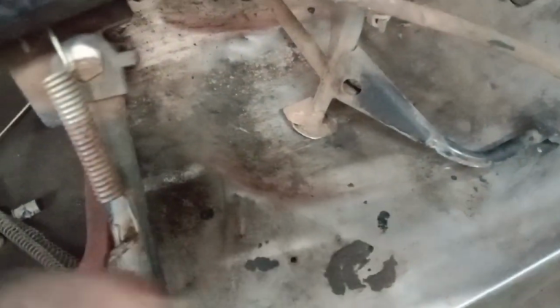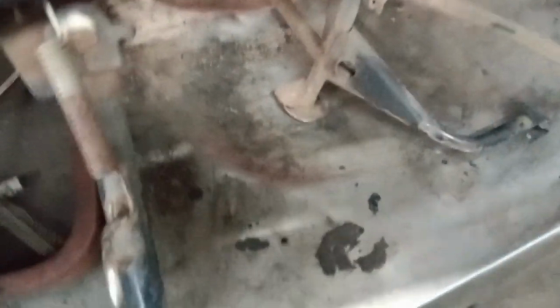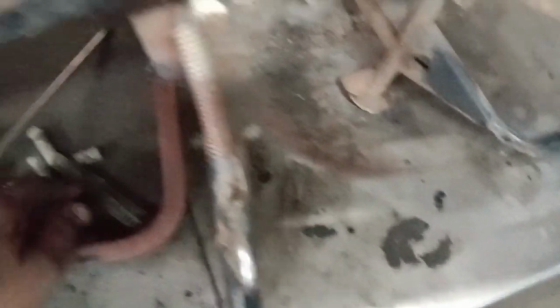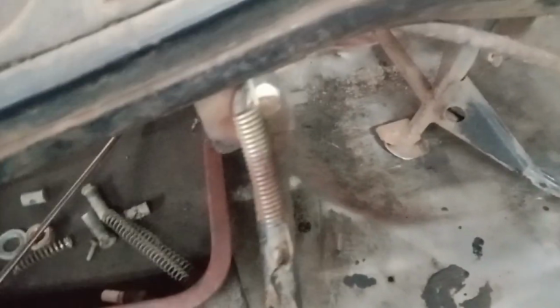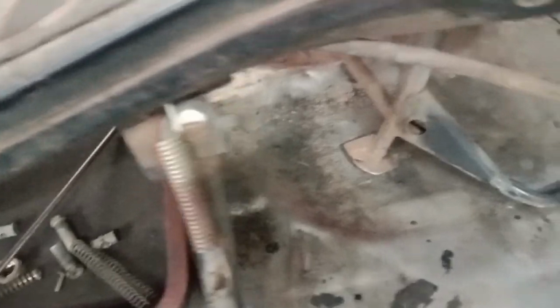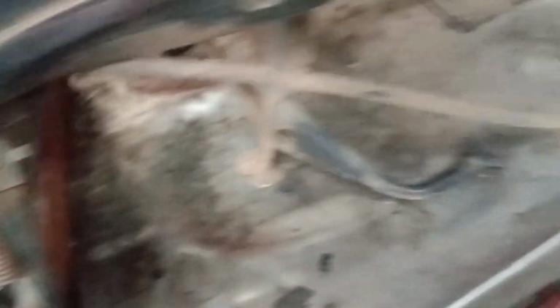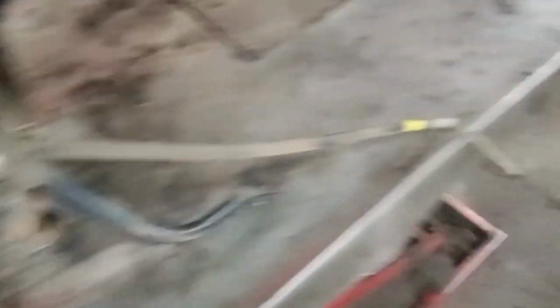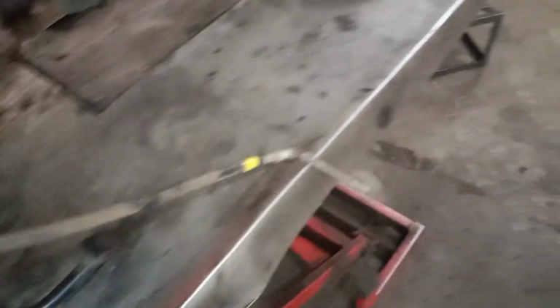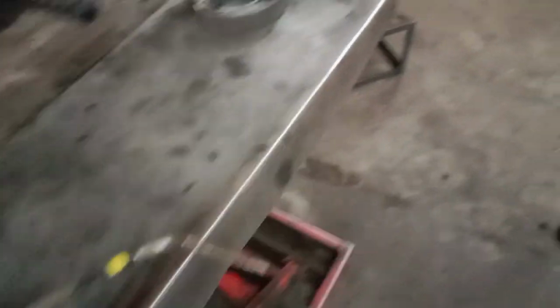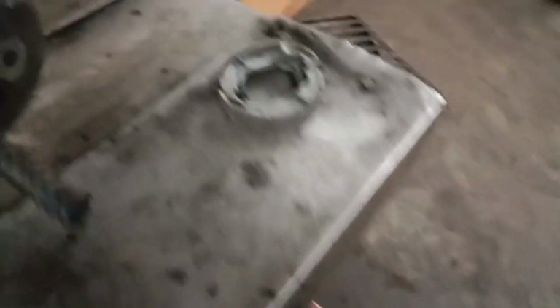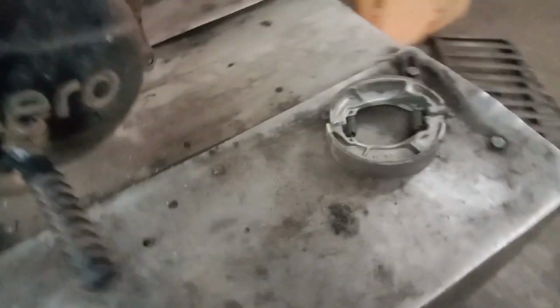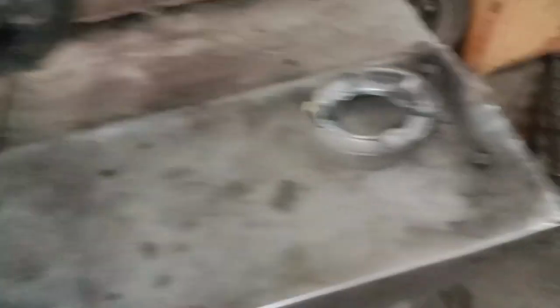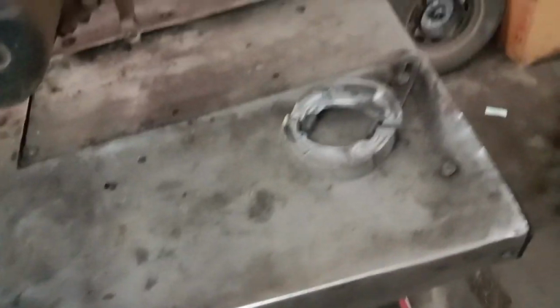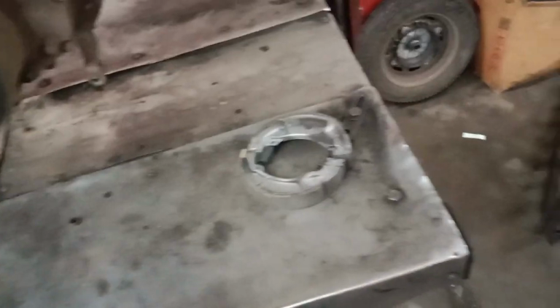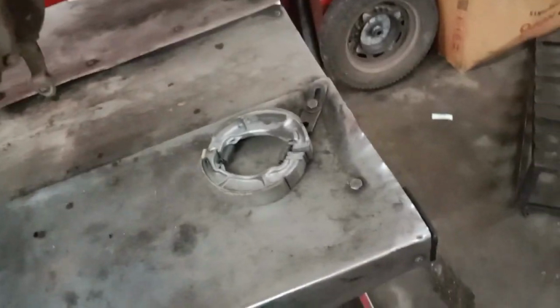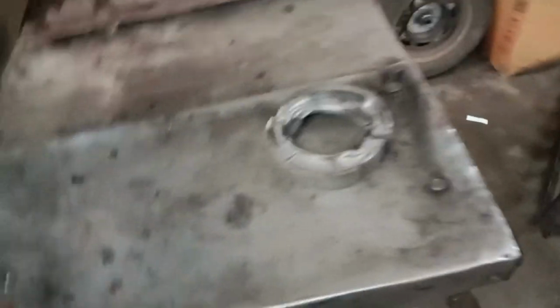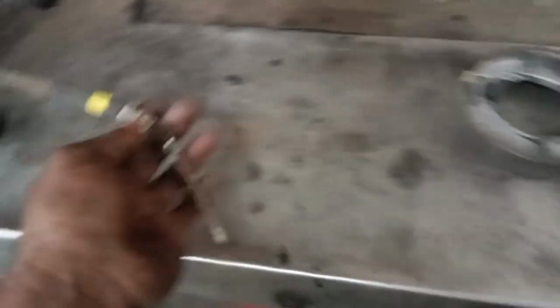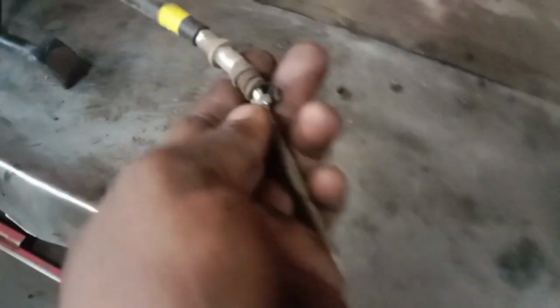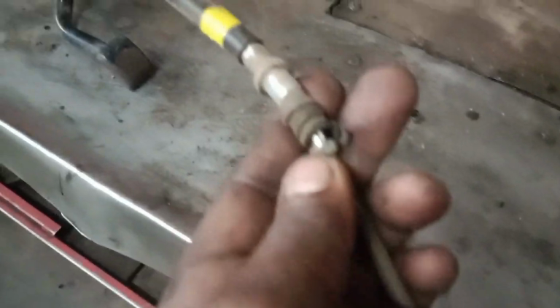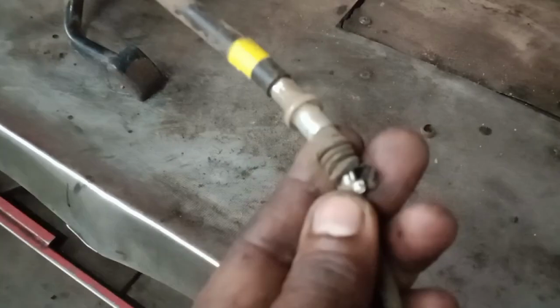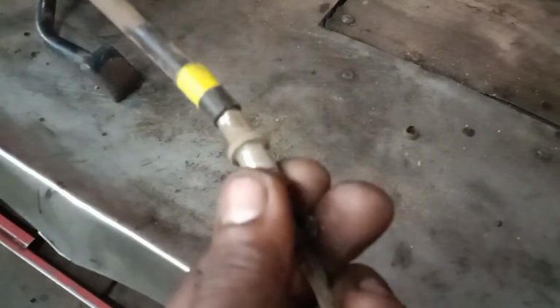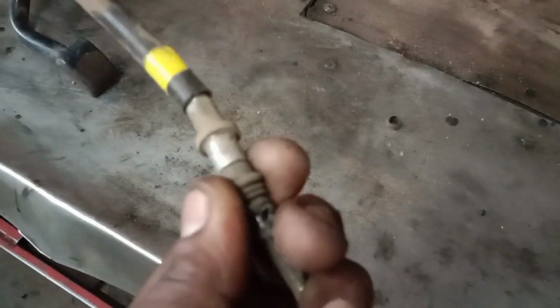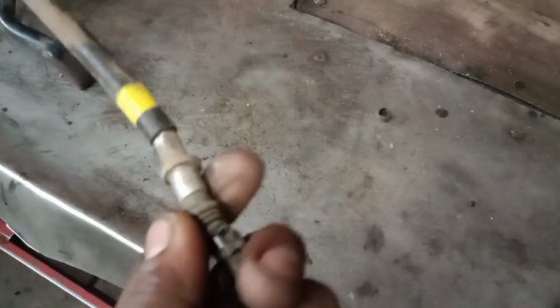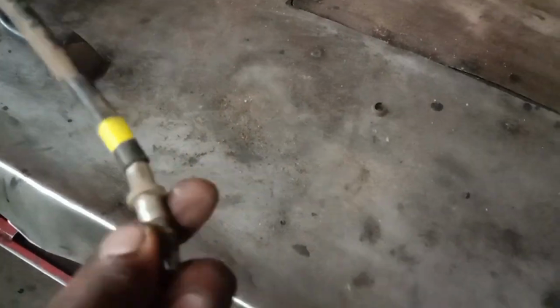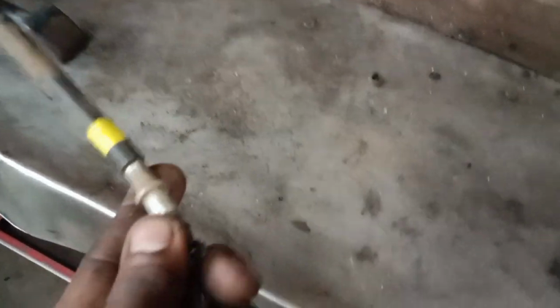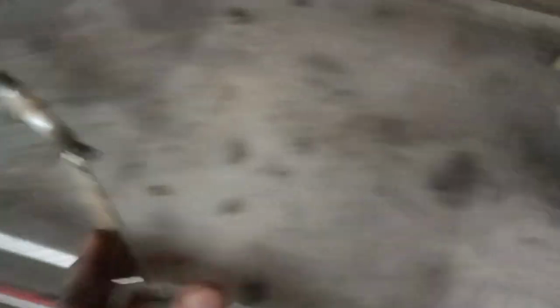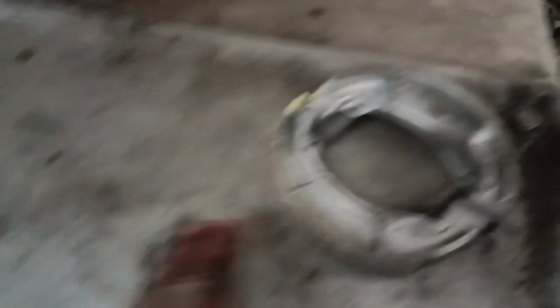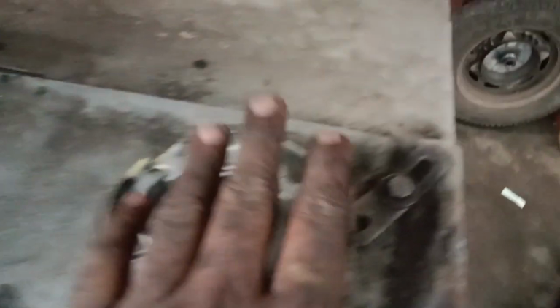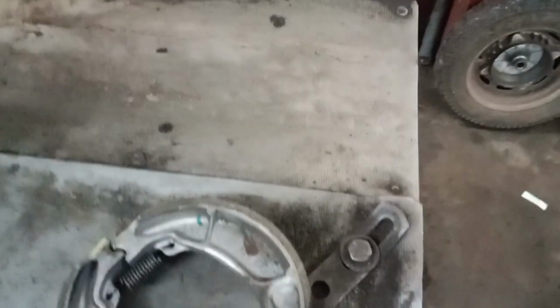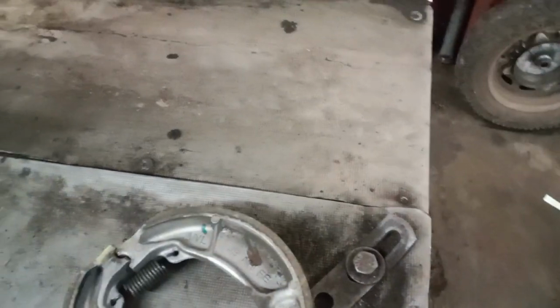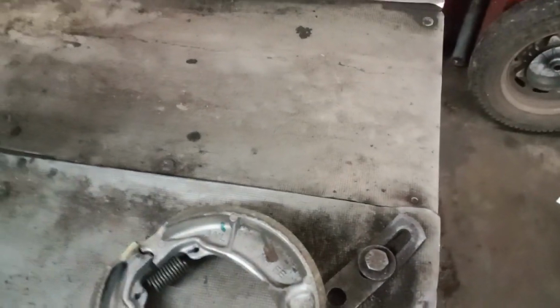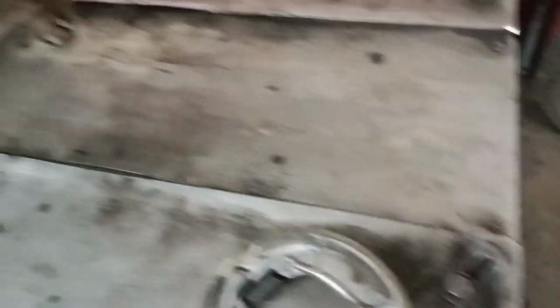I decided to work on the brakes and made six brakes. This is the back cable, and the back cable will reset the power cable.